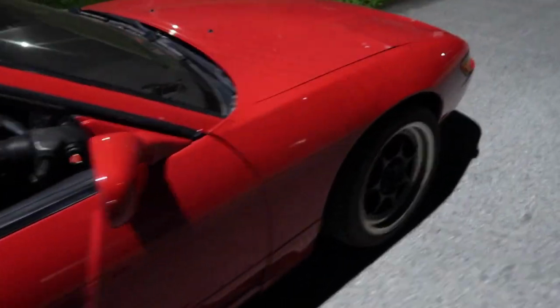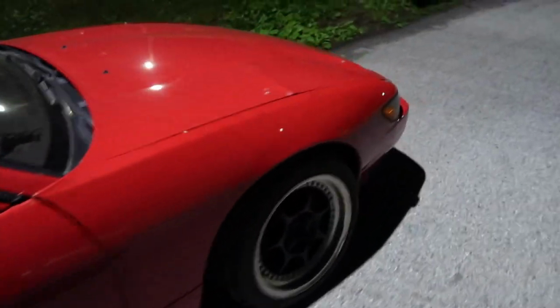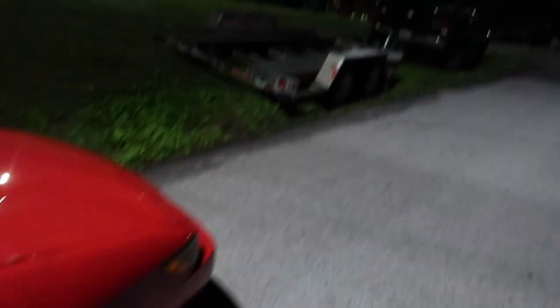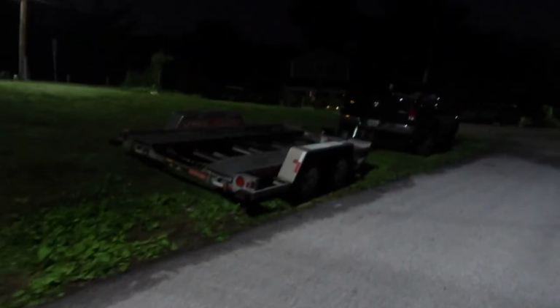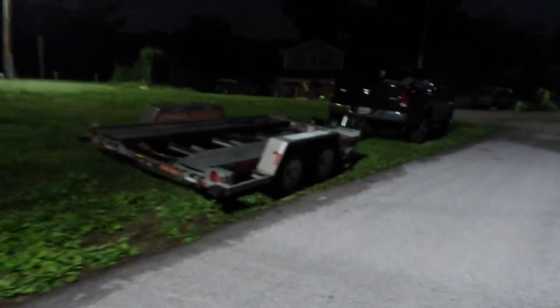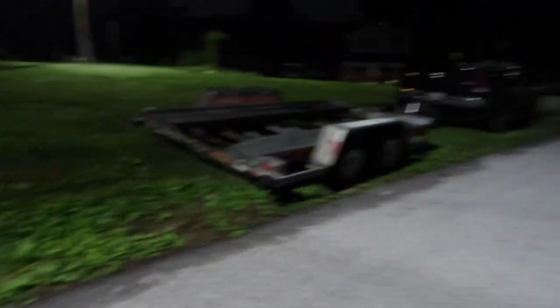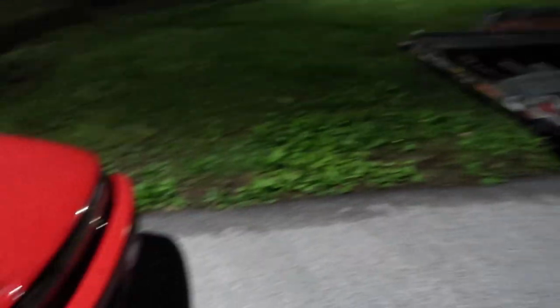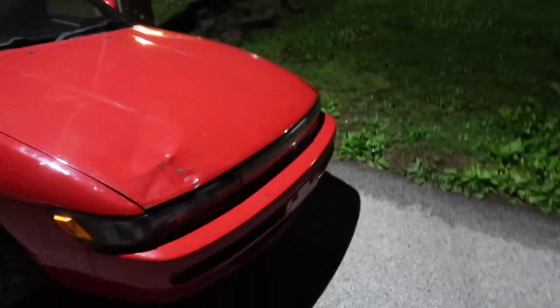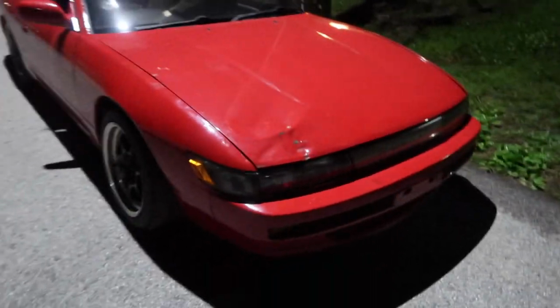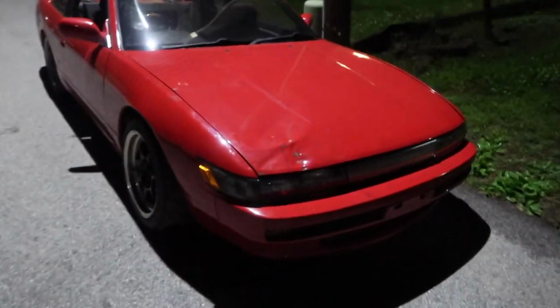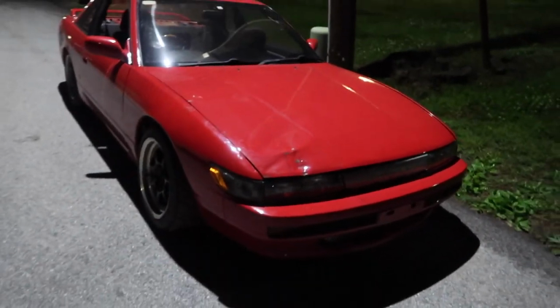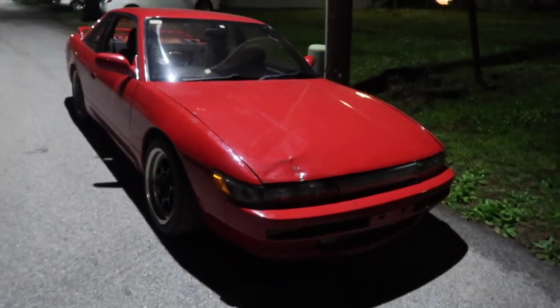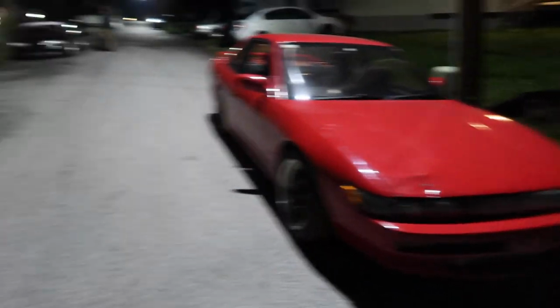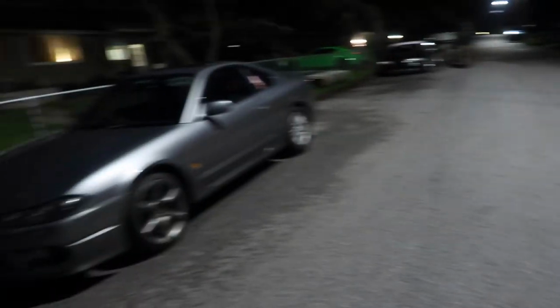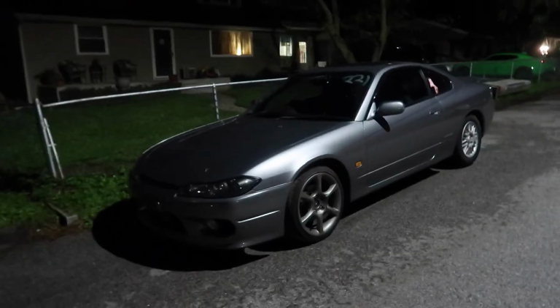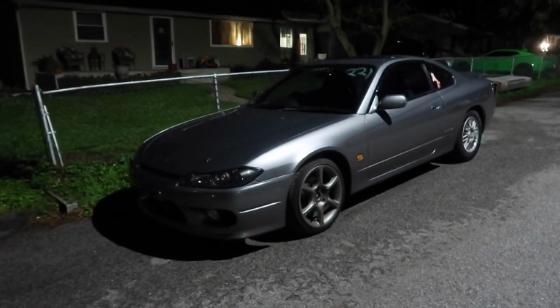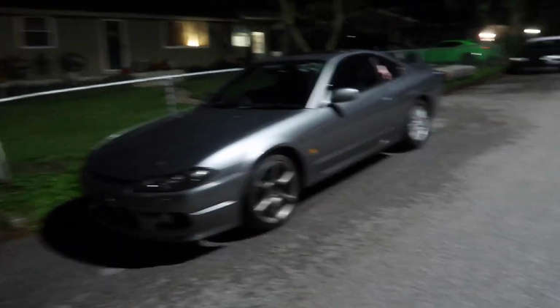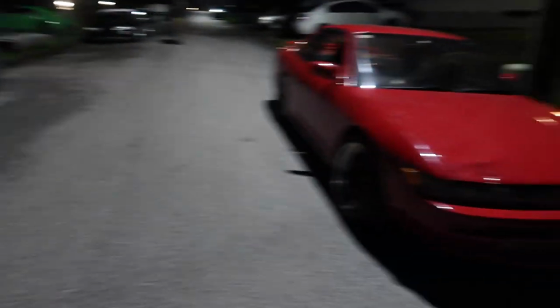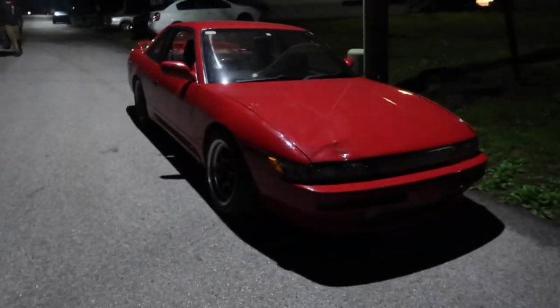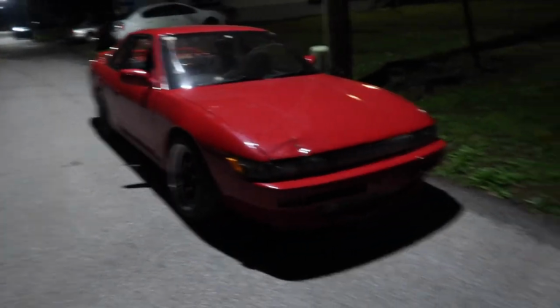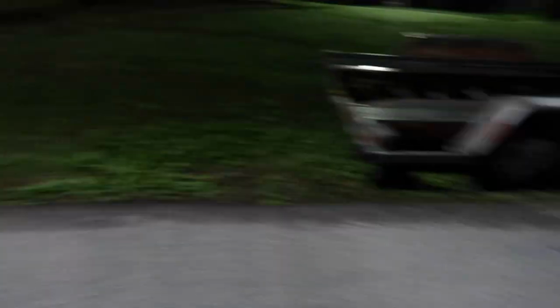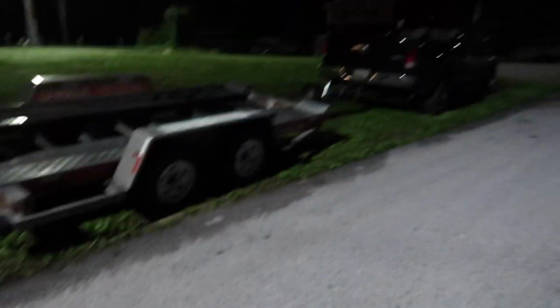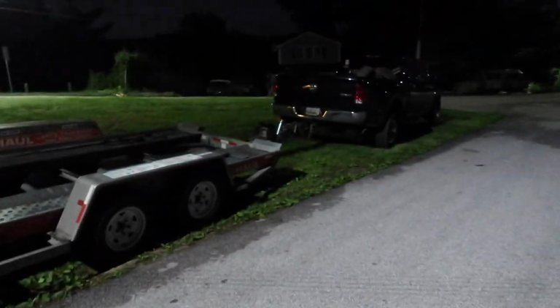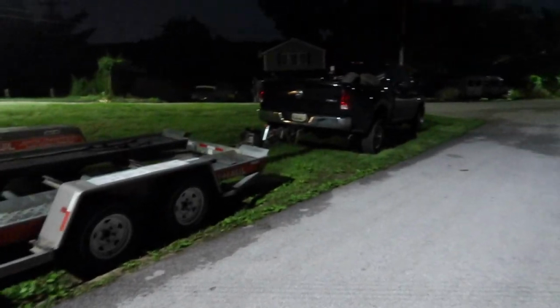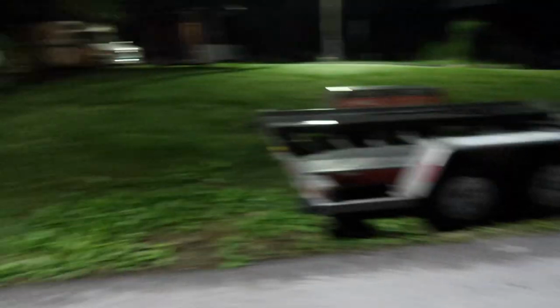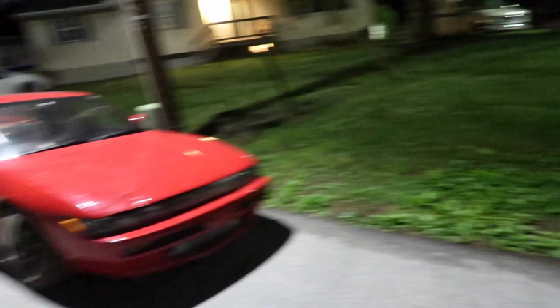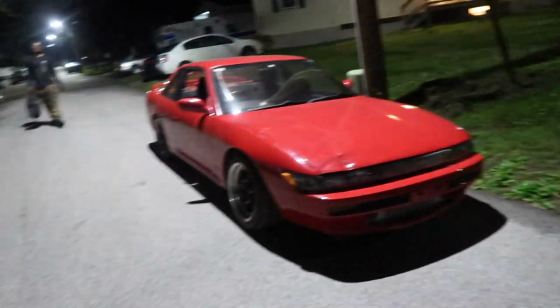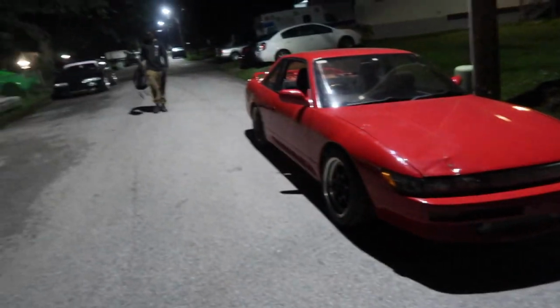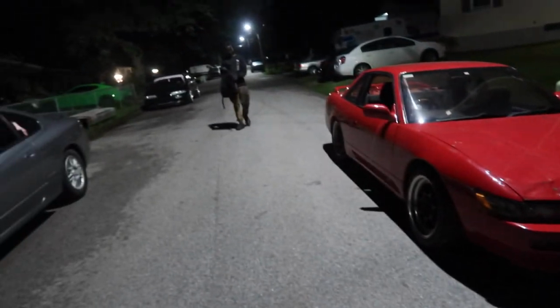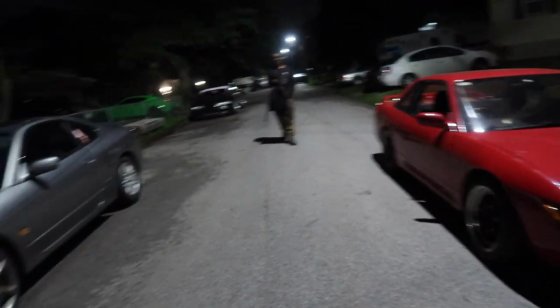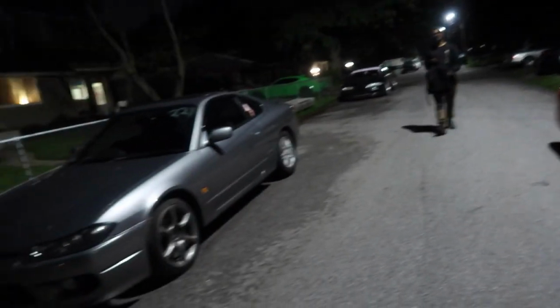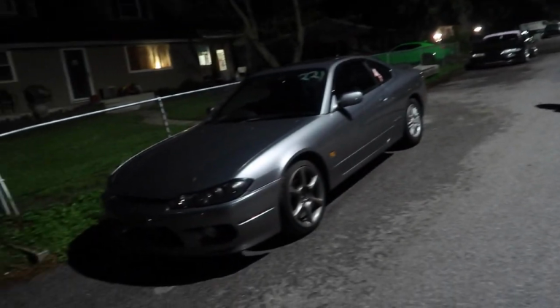Alright dudes, it's time to load it up on the trailer — it's drift event day! Got two cool cars, big truck, lots of tires, and some bad drivers. We're going to have a blast.